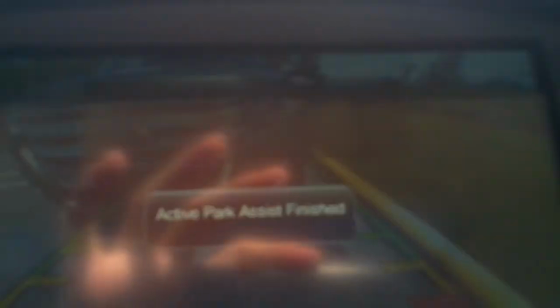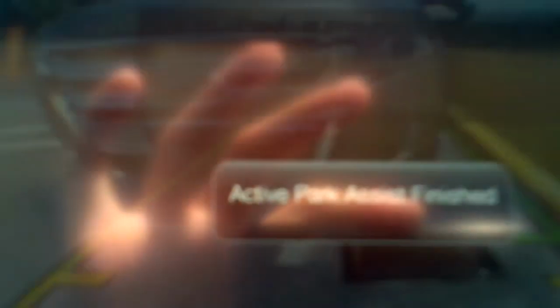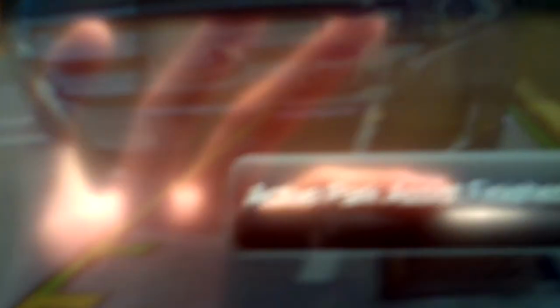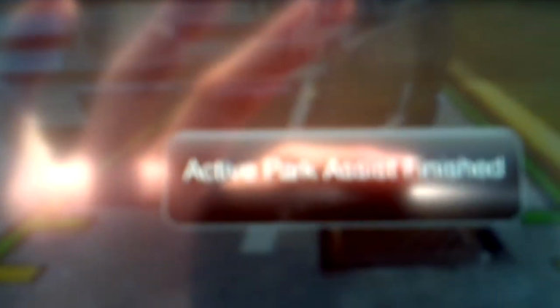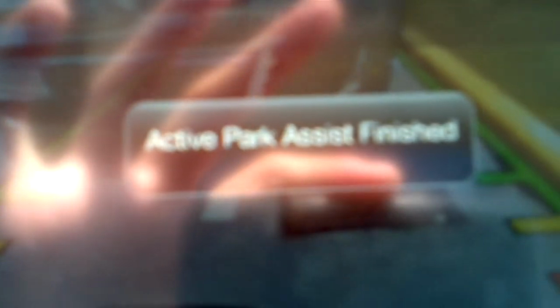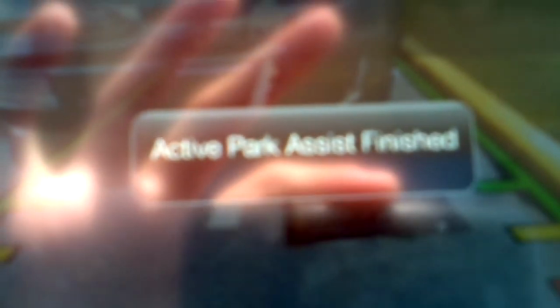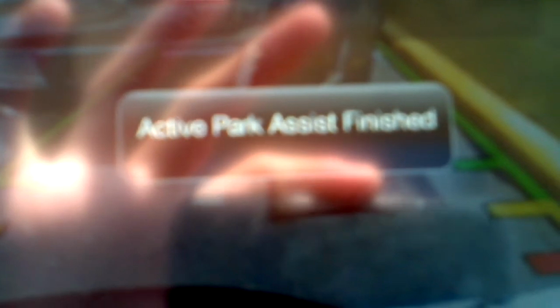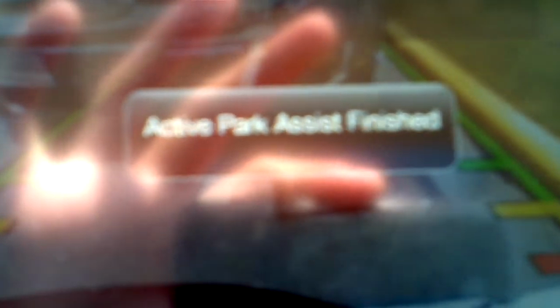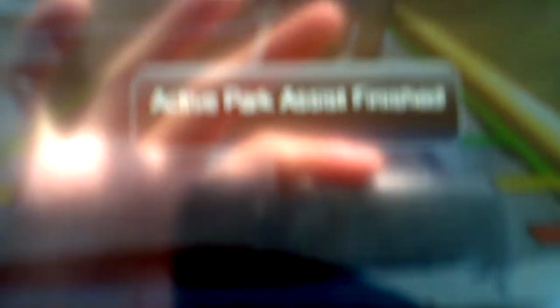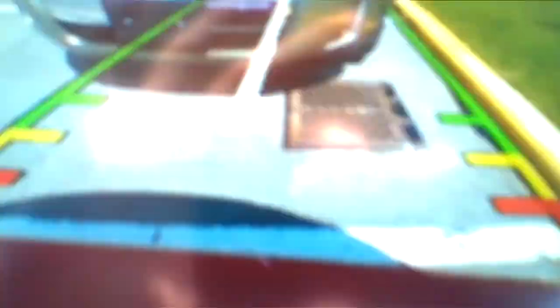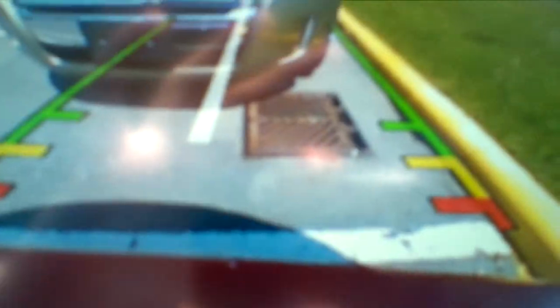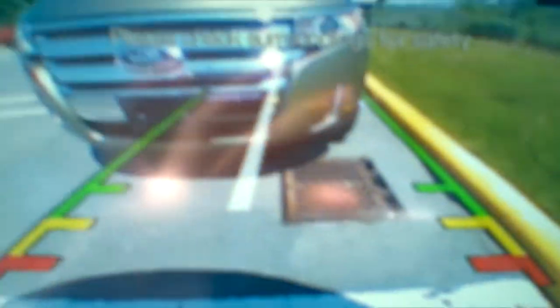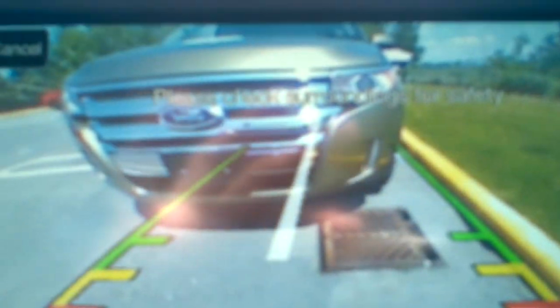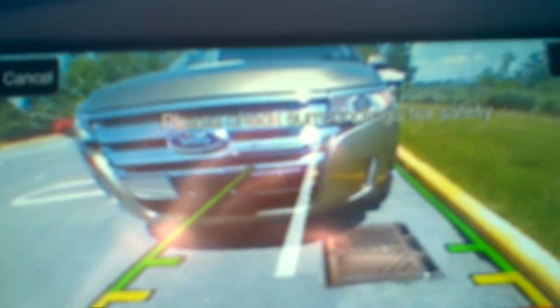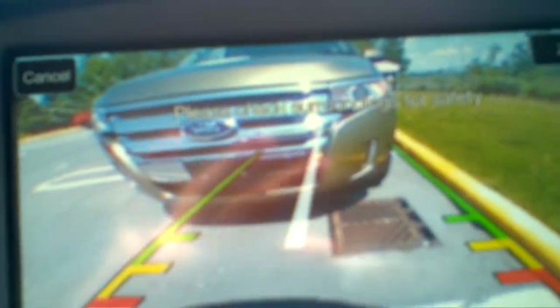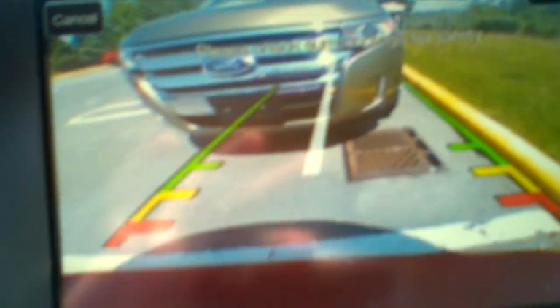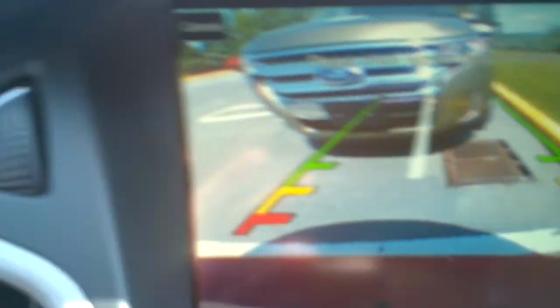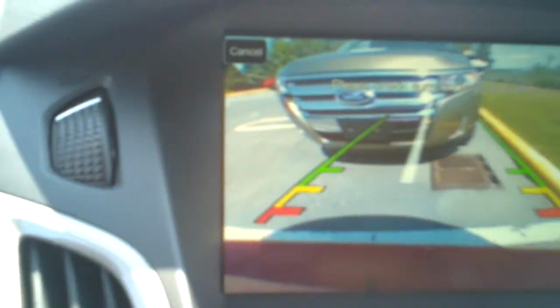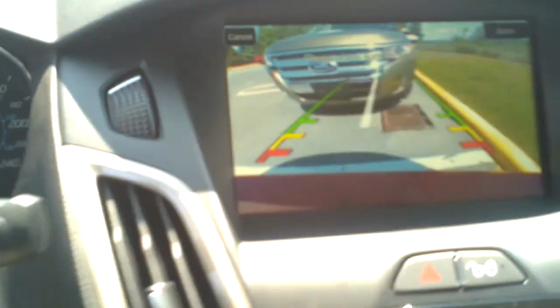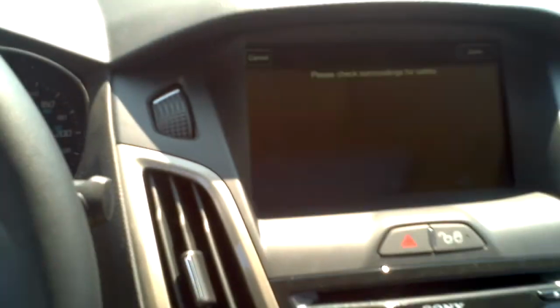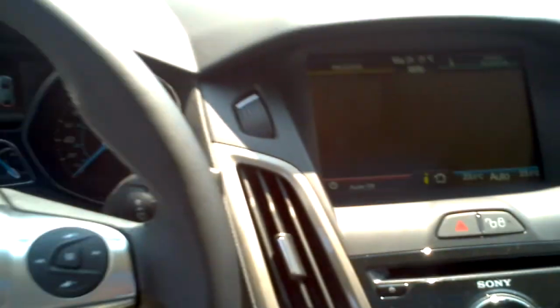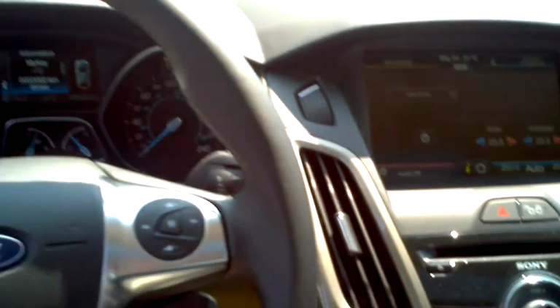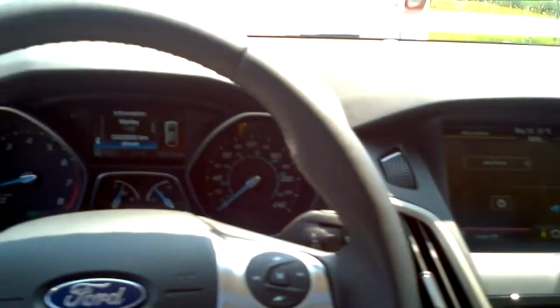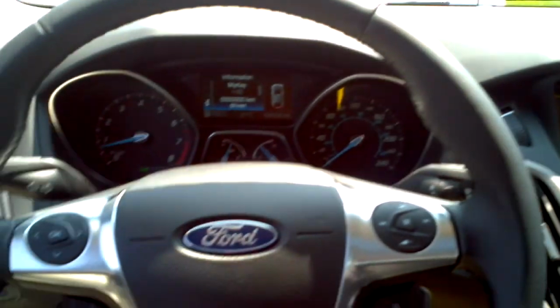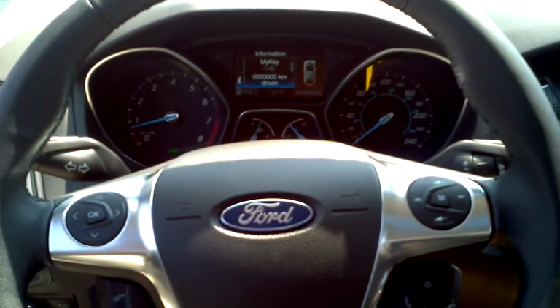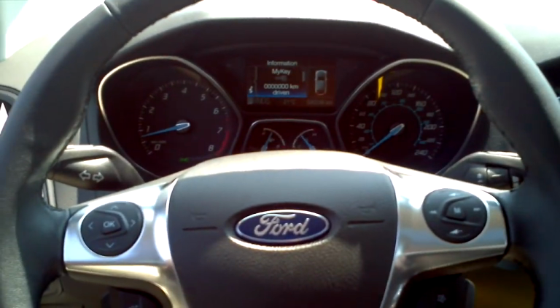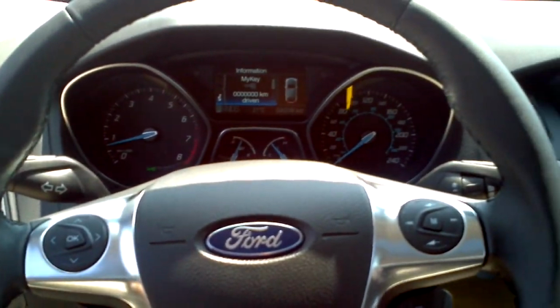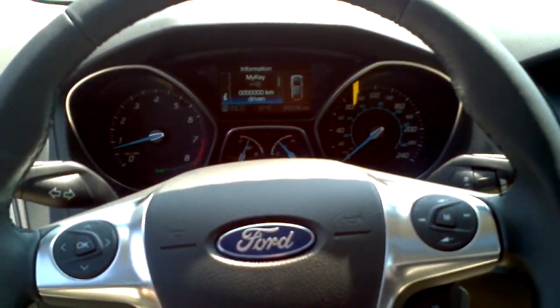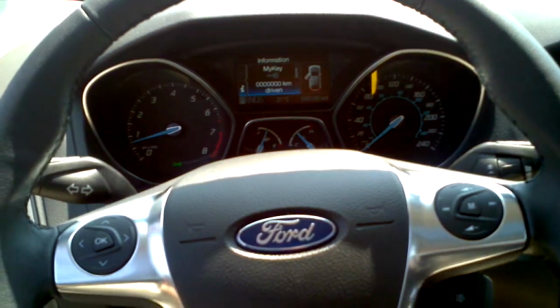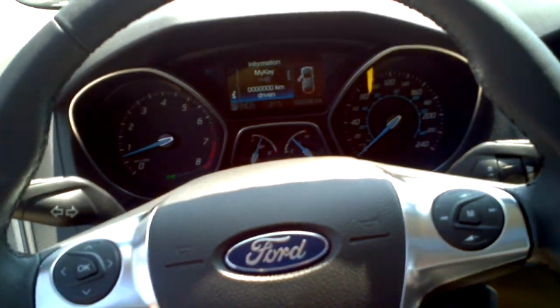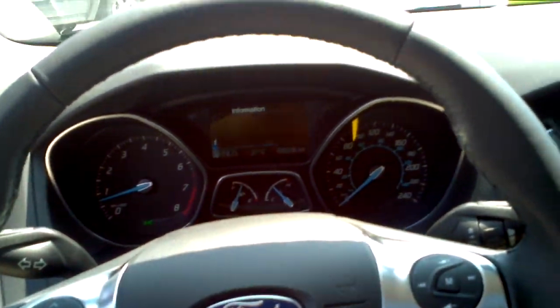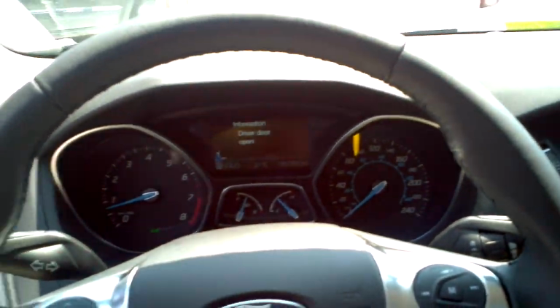Park assist just told me it's complete. So let's see how well we did here. It parked by itself — let's see how well.